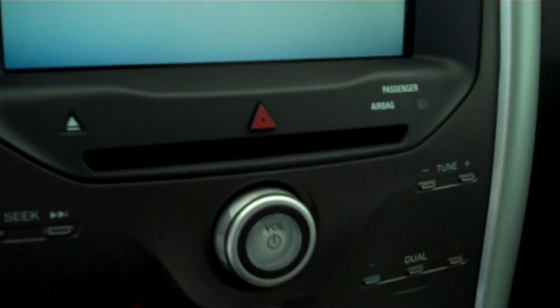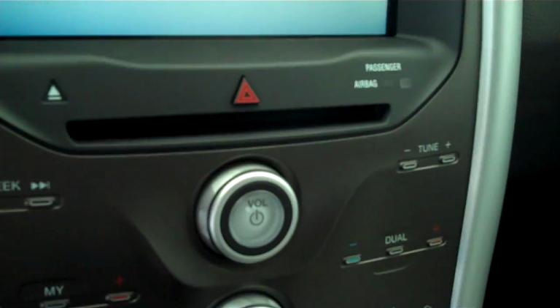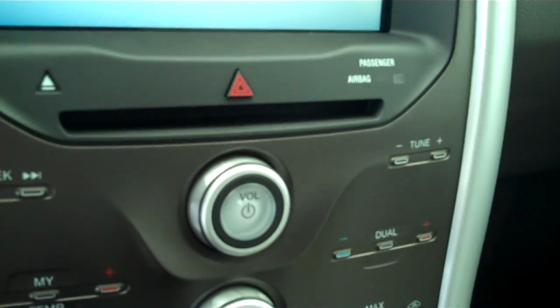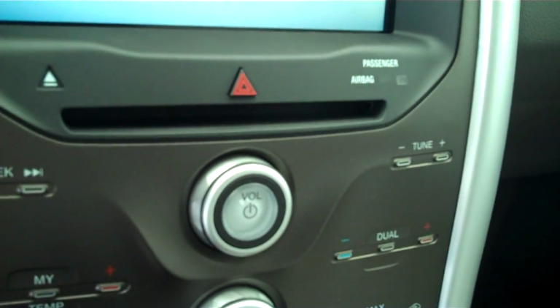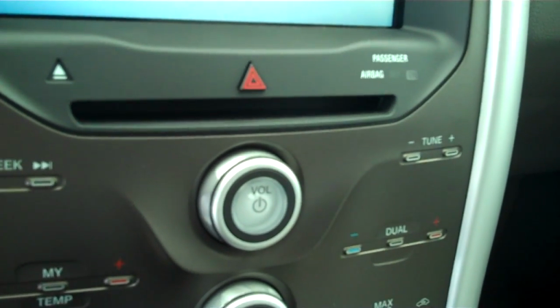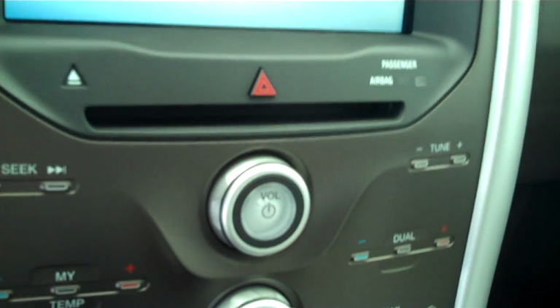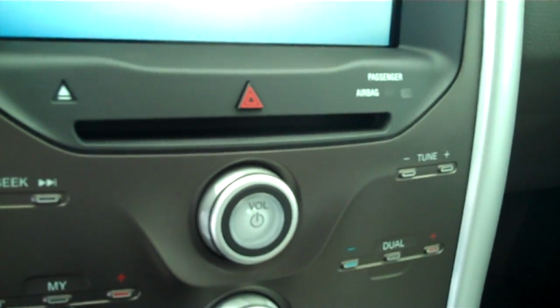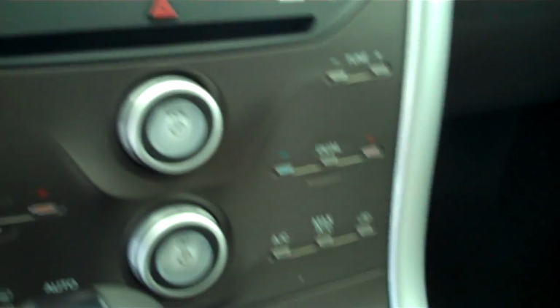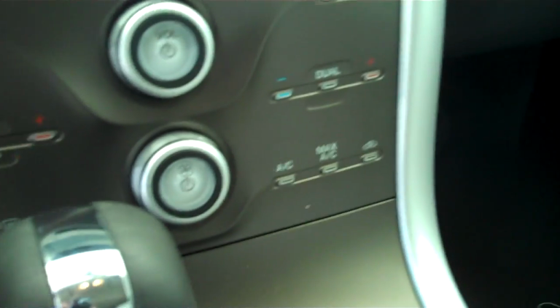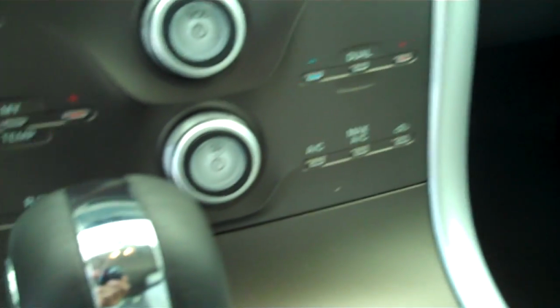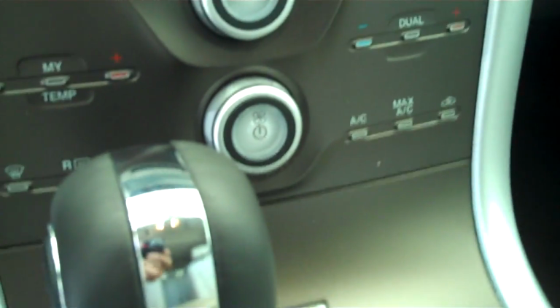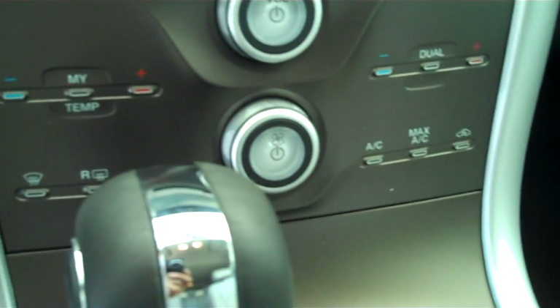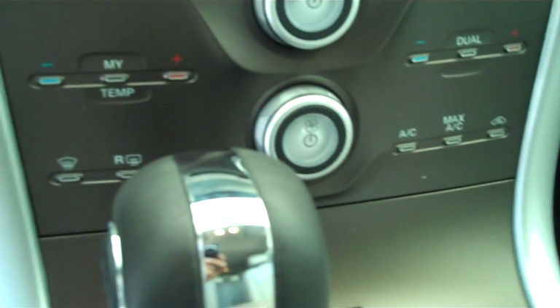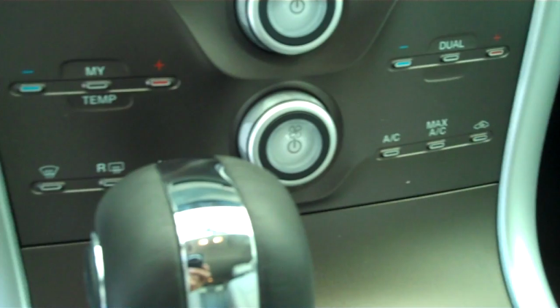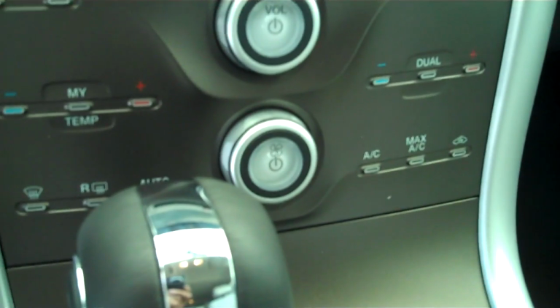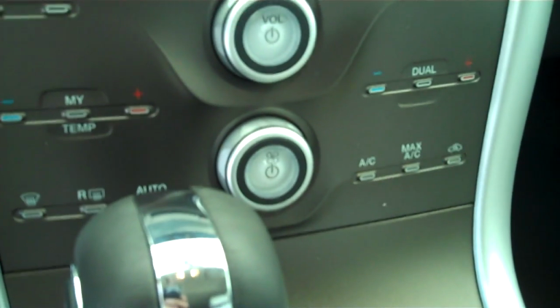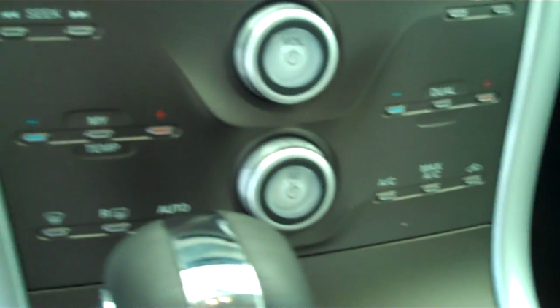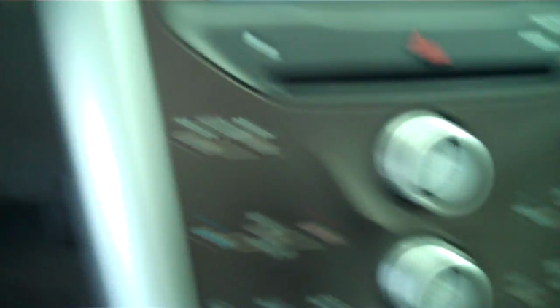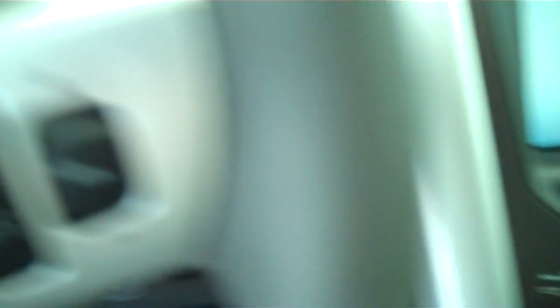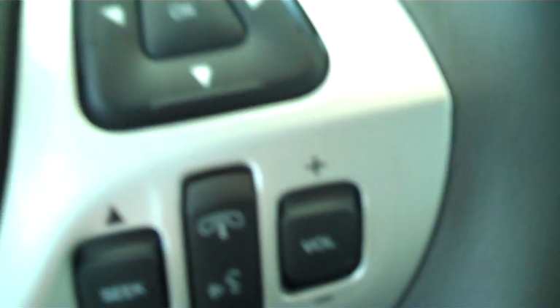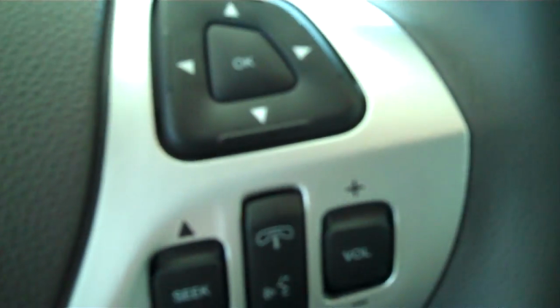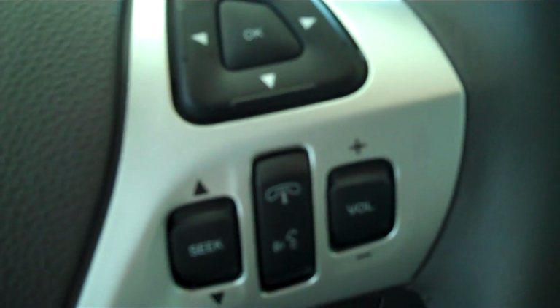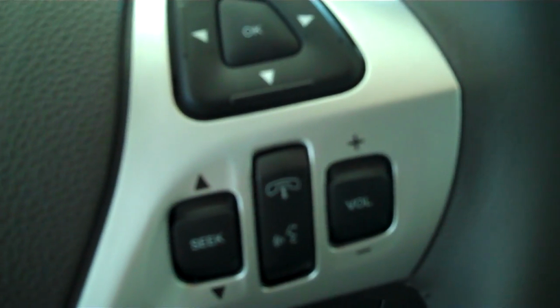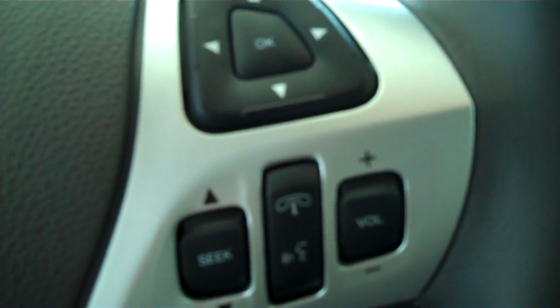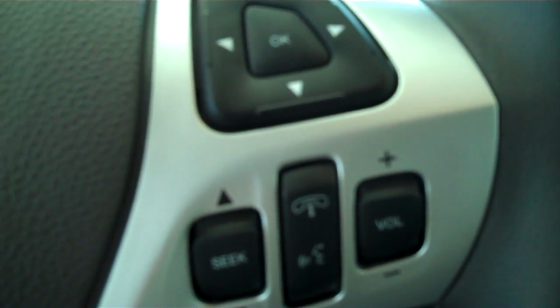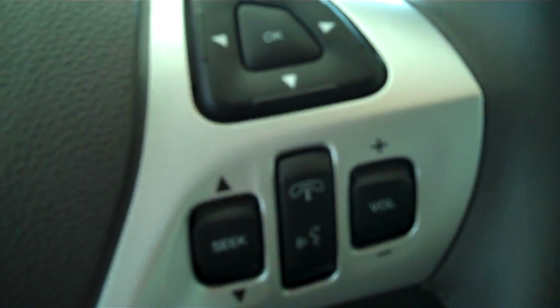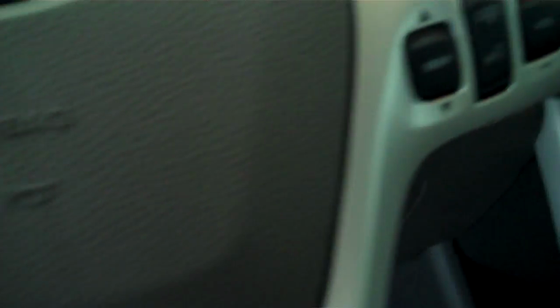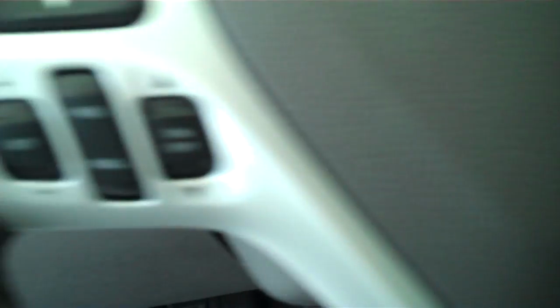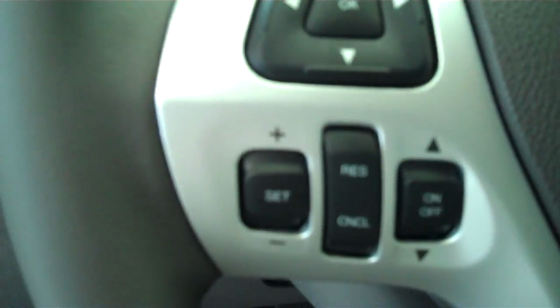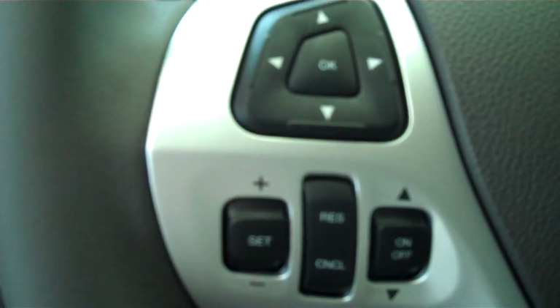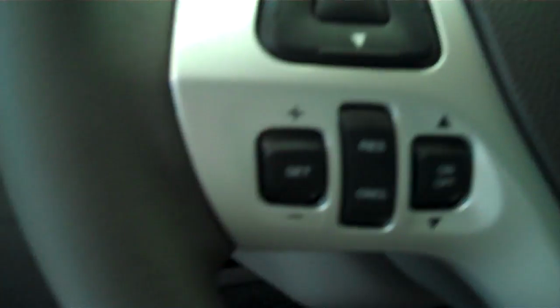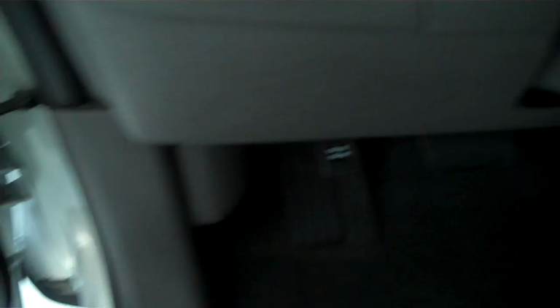It has AM/FM stereo radio with CD and automatic temperature control. It has heated seats. It has volume control for the radio on the steering wheel, and cruise control.